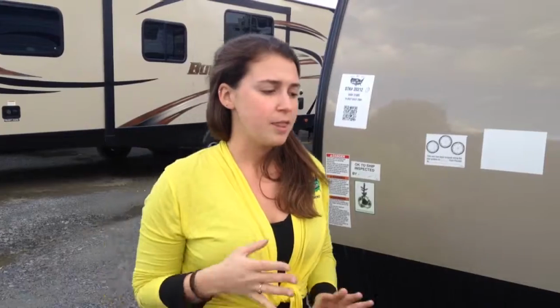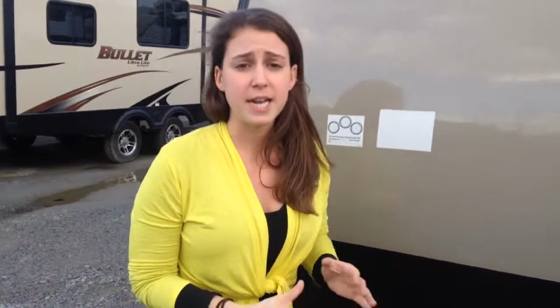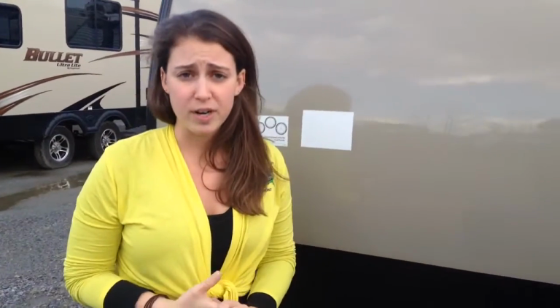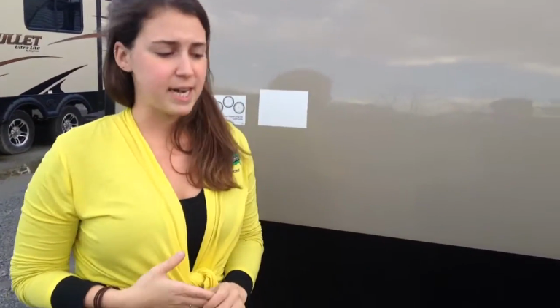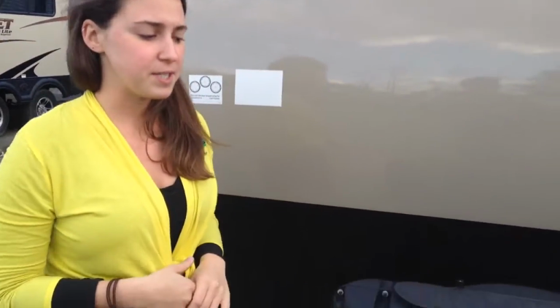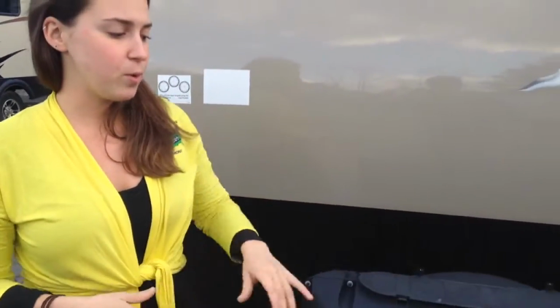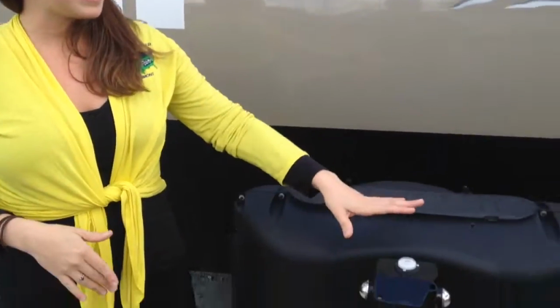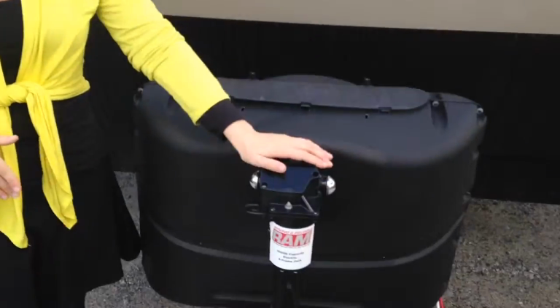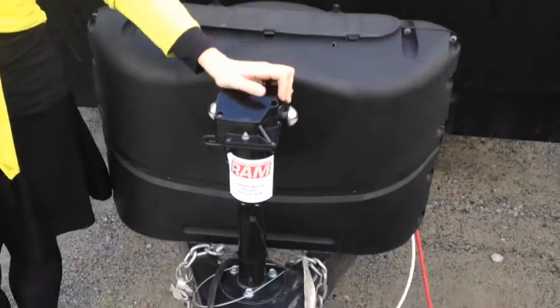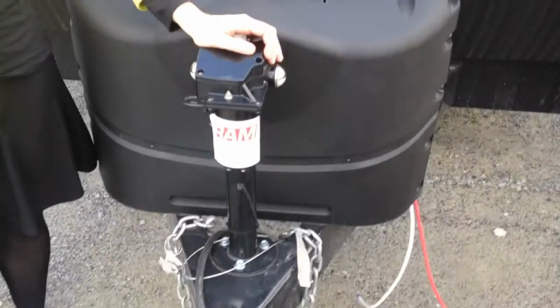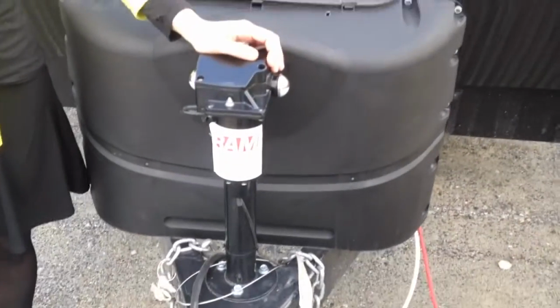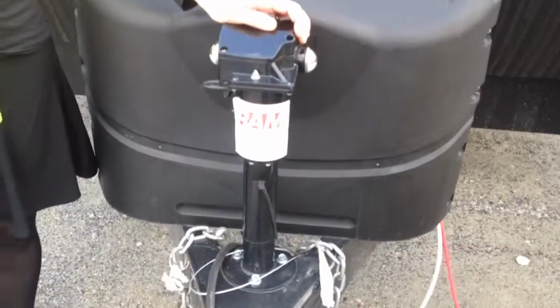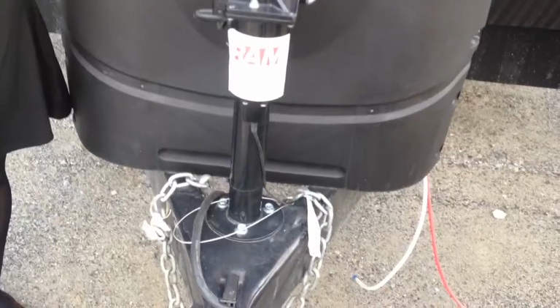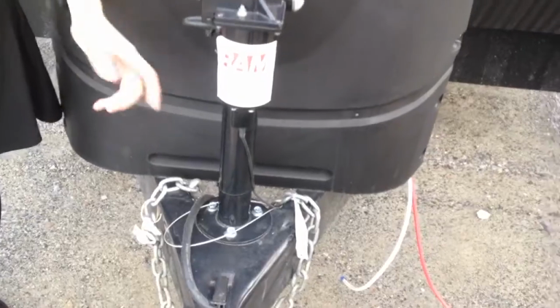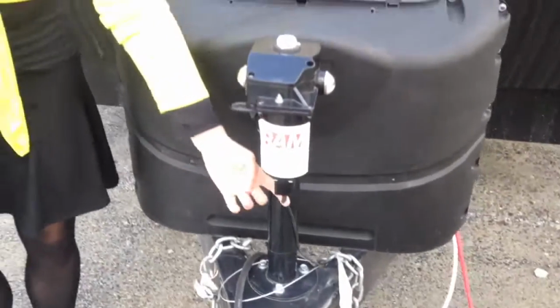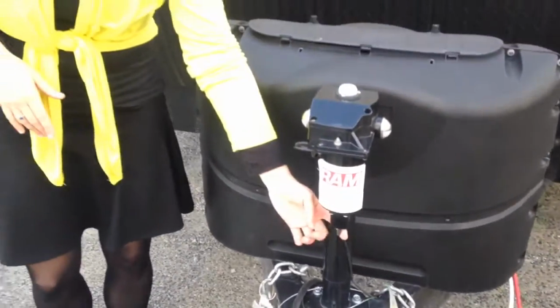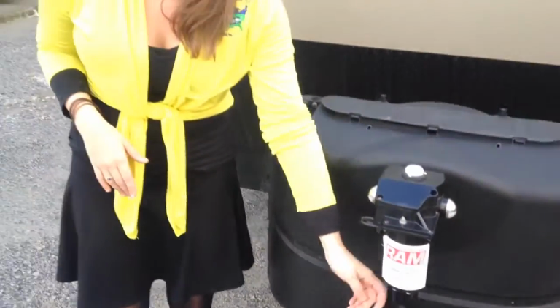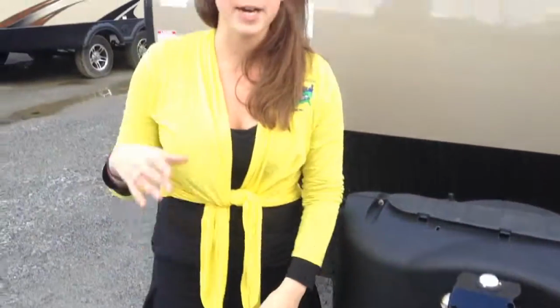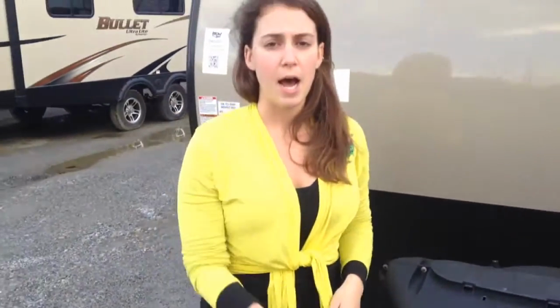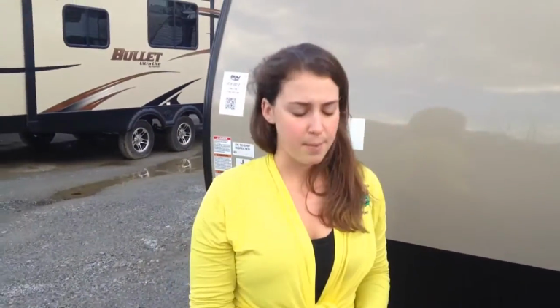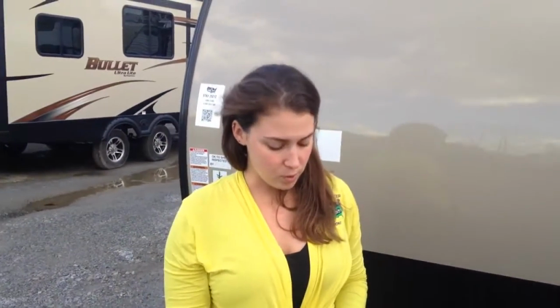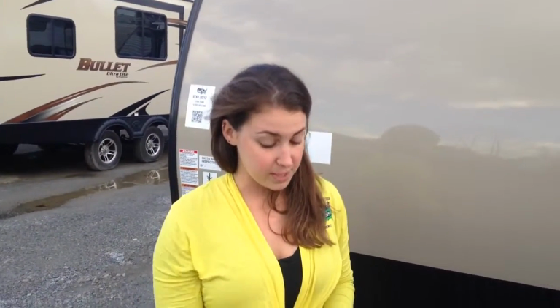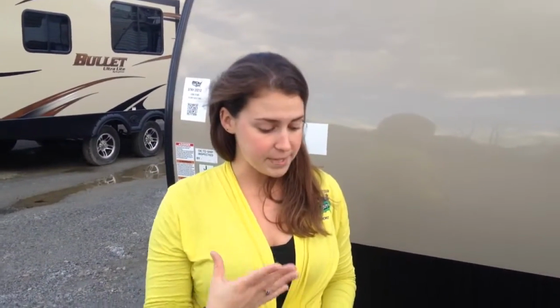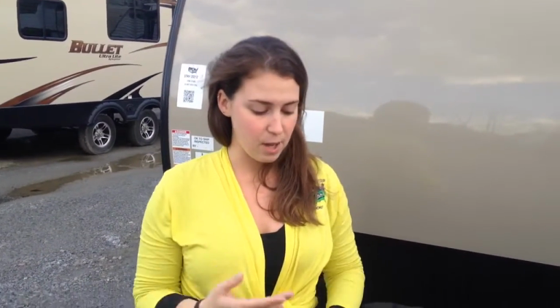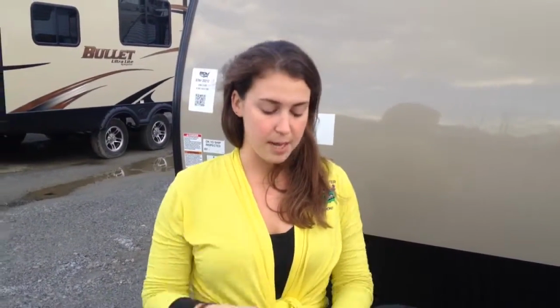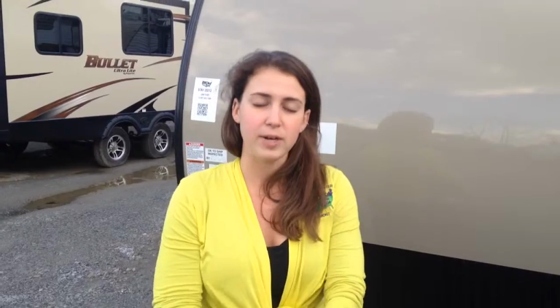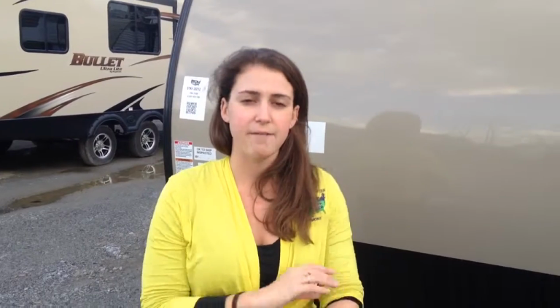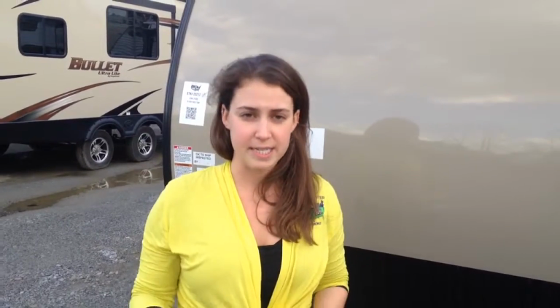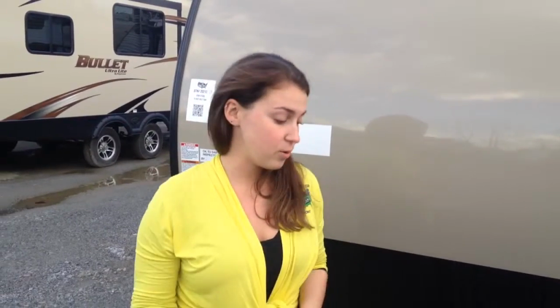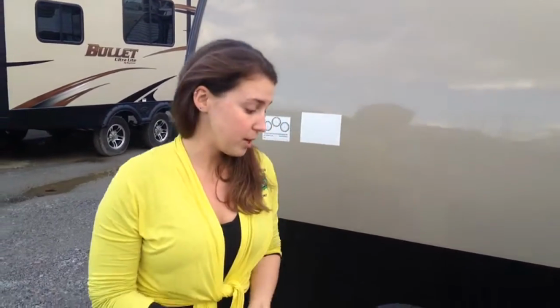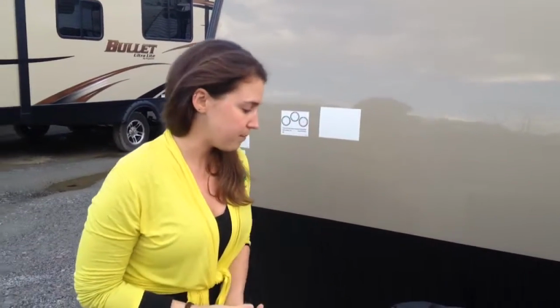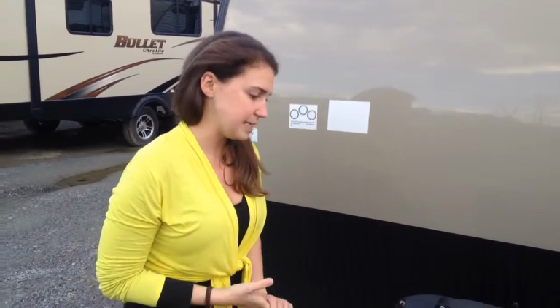The first thing I want to point out as far as the Grey Wolf is this is going to be an upgraded electric tongue jack right here. Basically you just push this button right here. The camper will go up and down and helps with loading and unloading very easily.